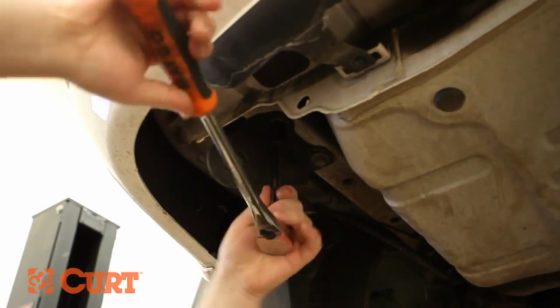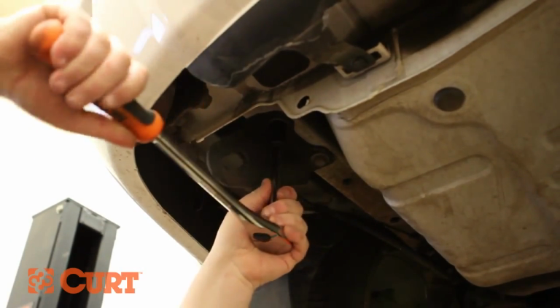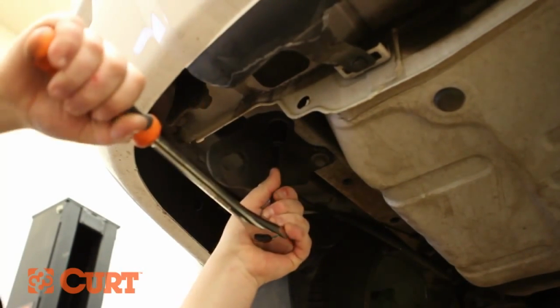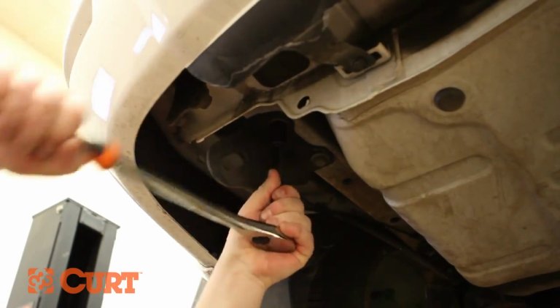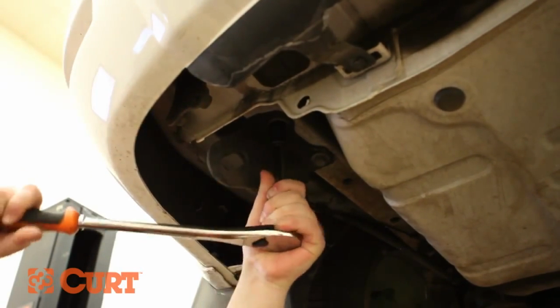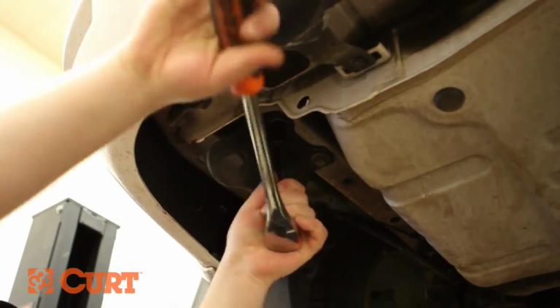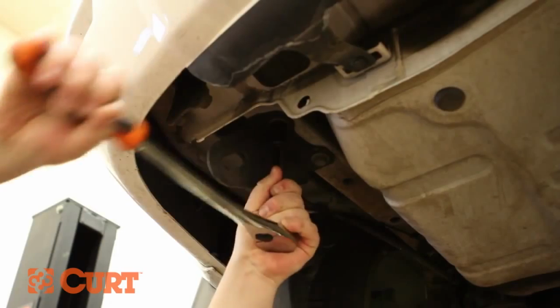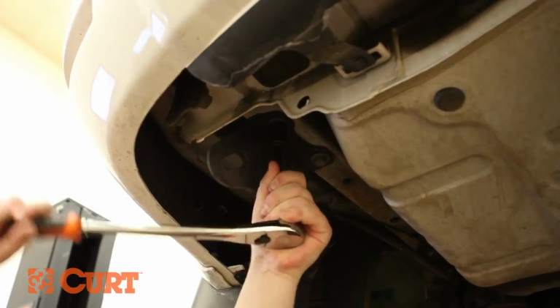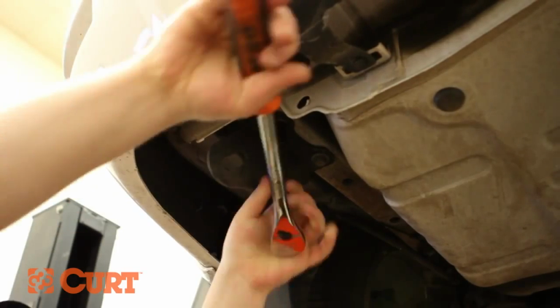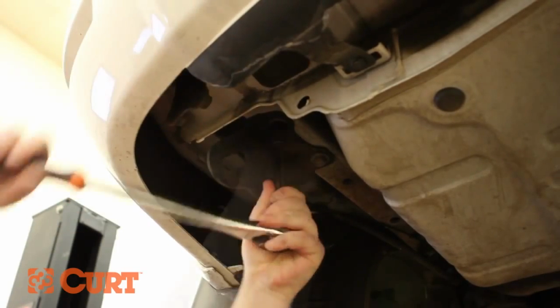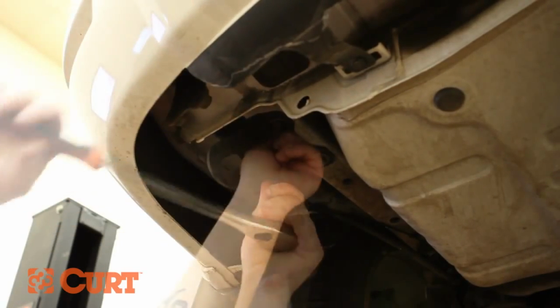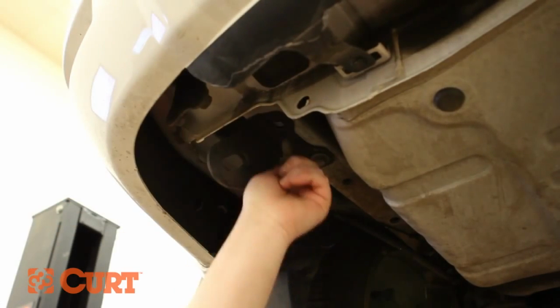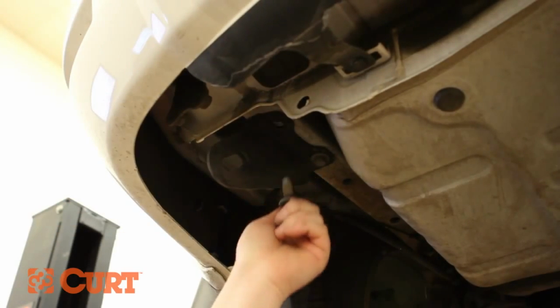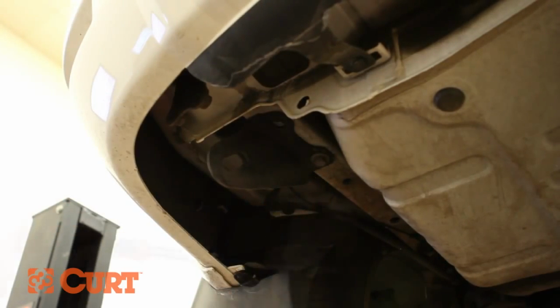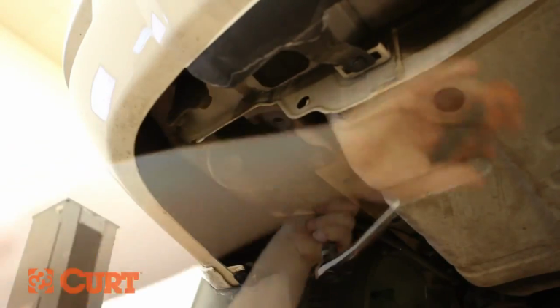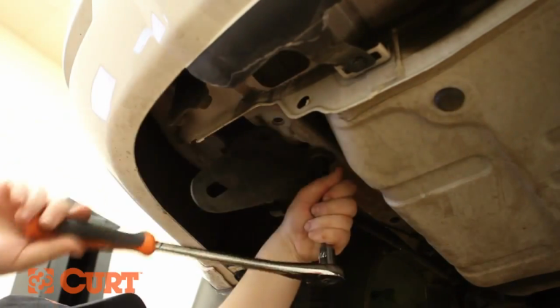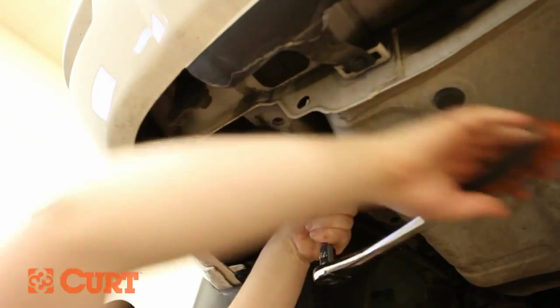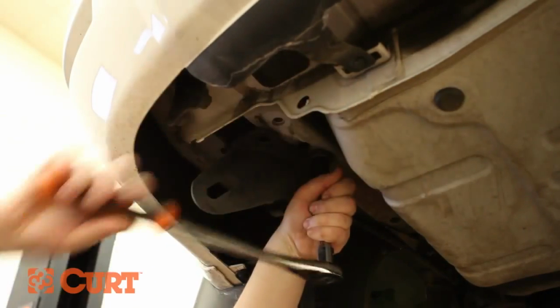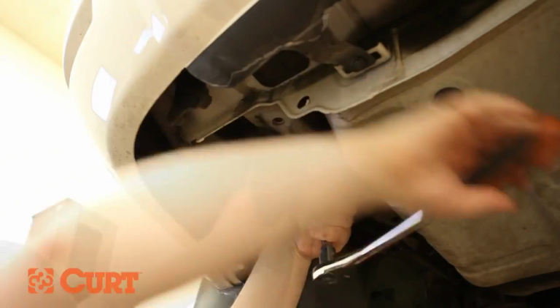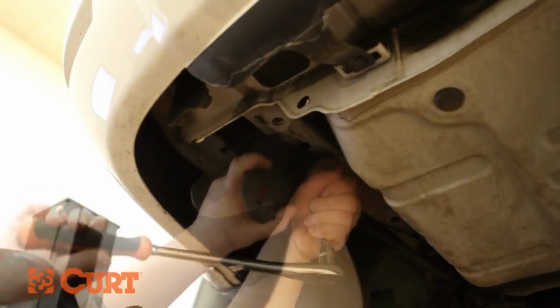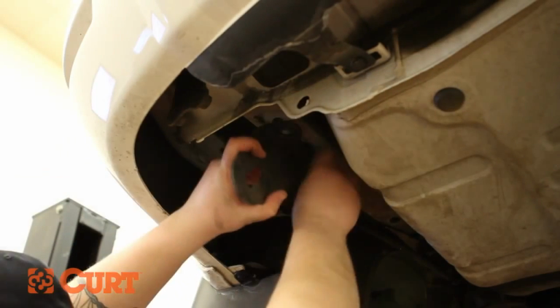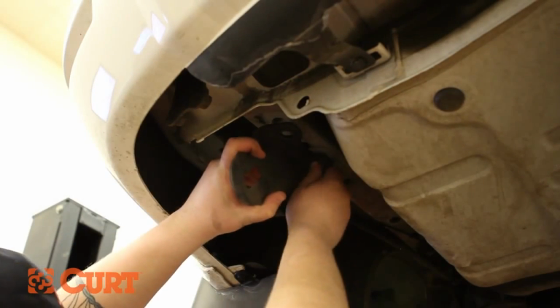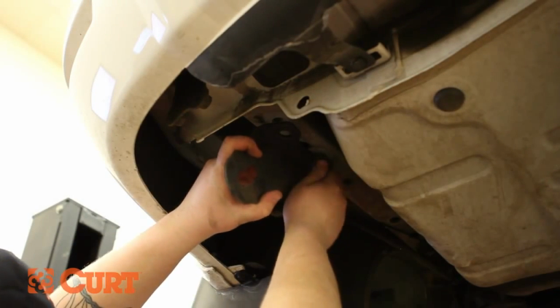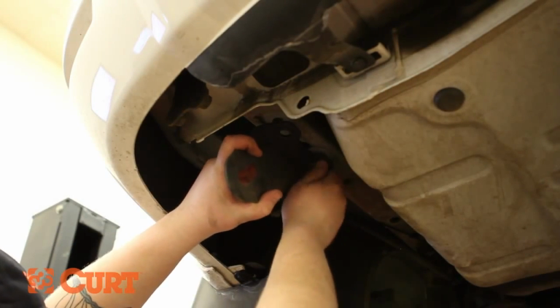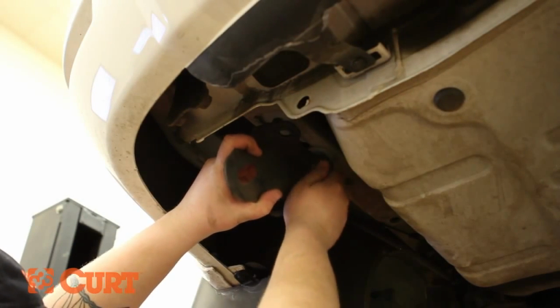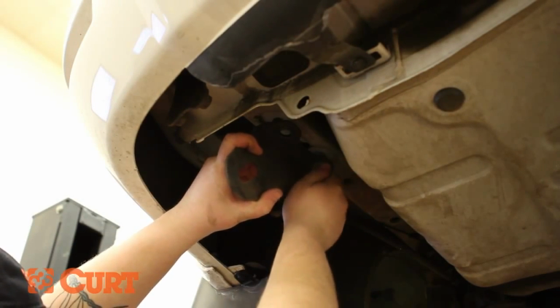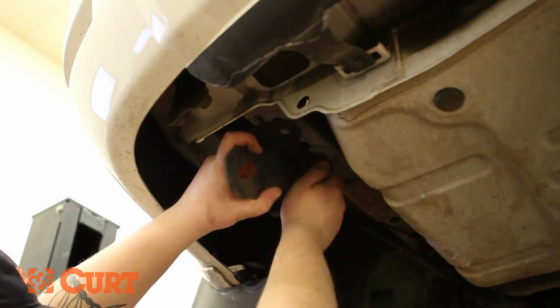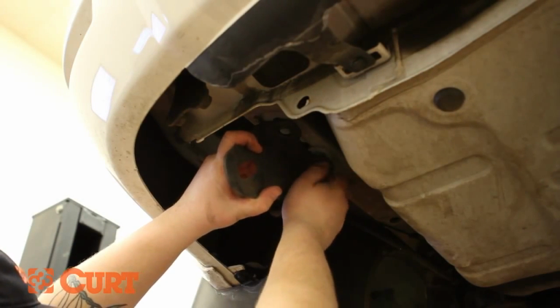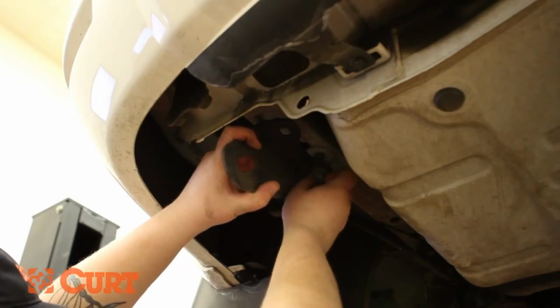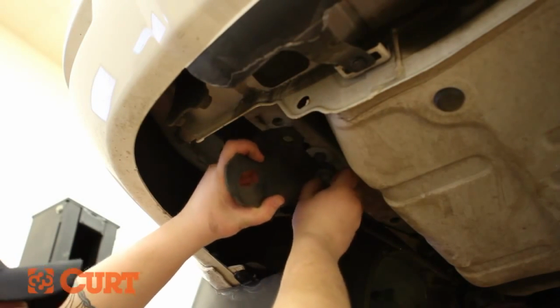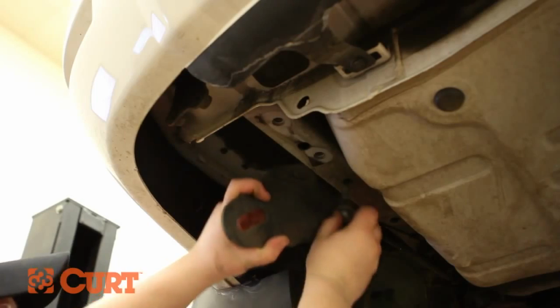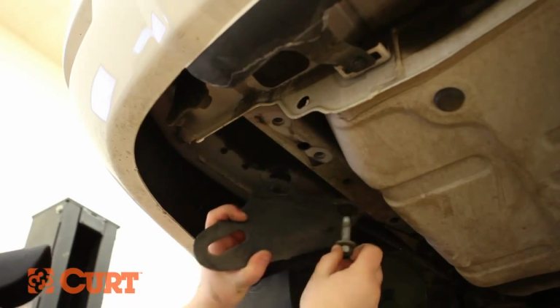Remove the tie-down bracket from the driver's side frame rail. This will not be reinstalled later.